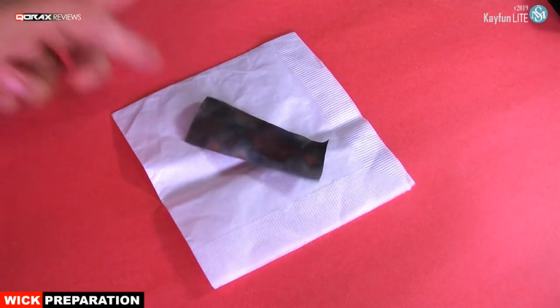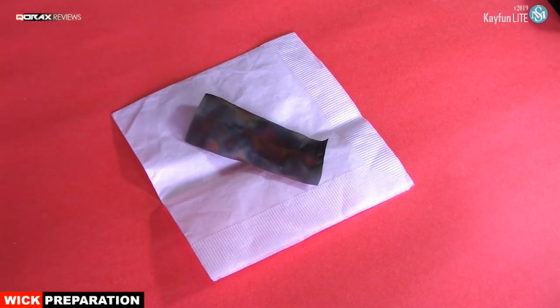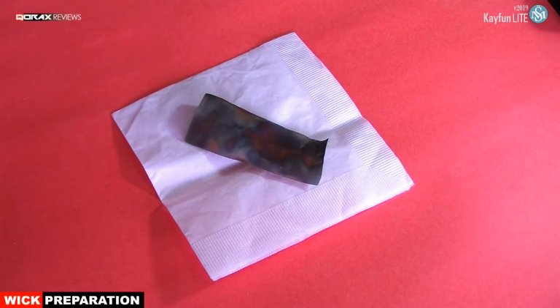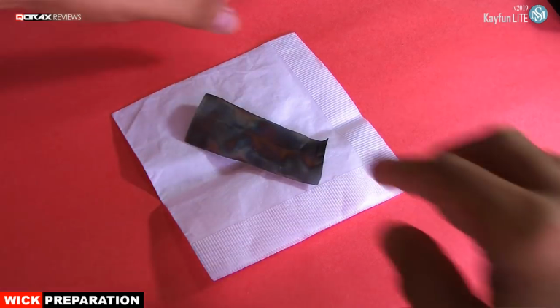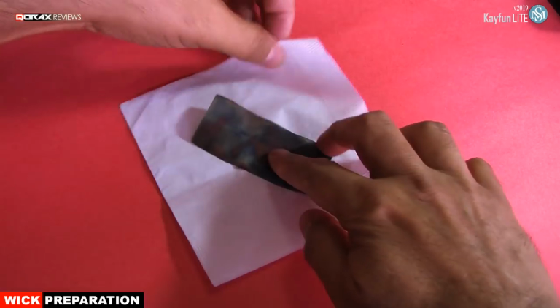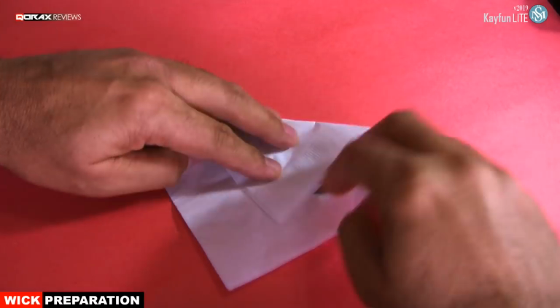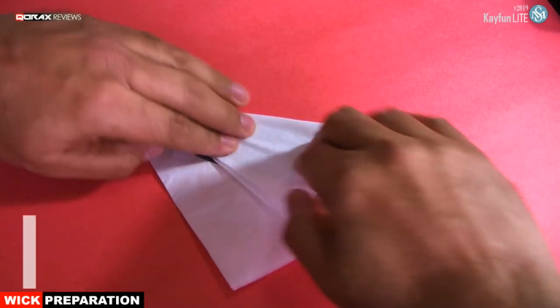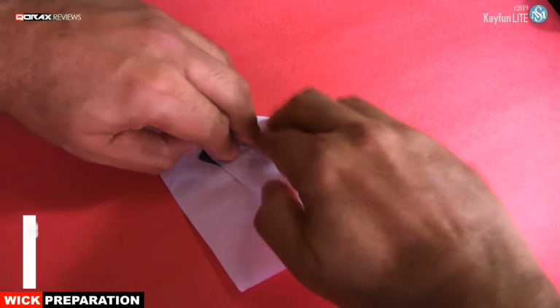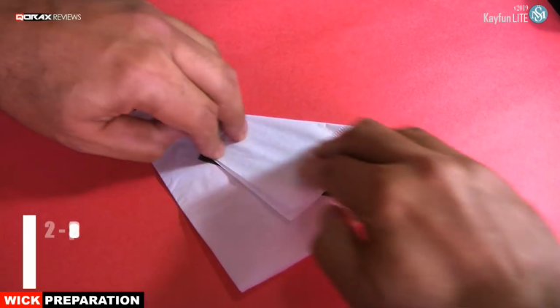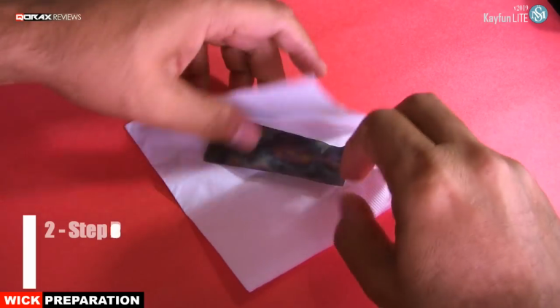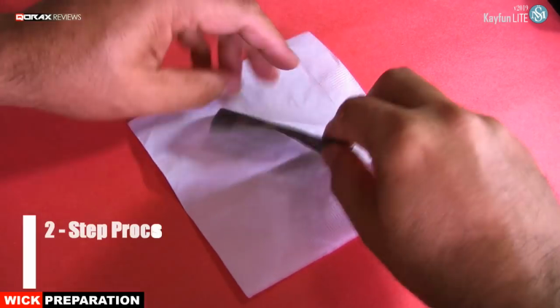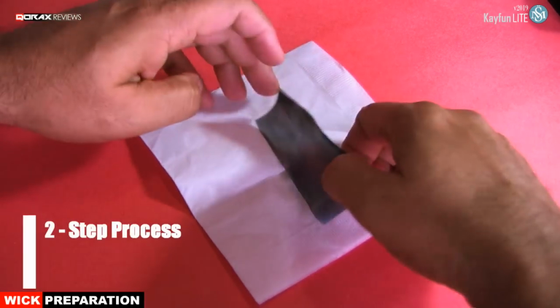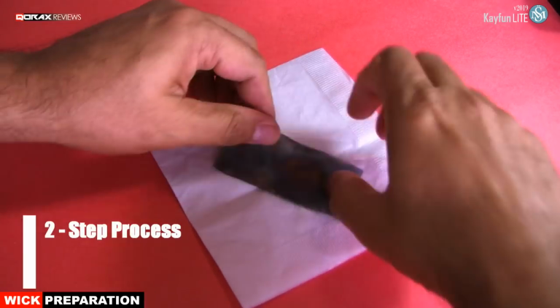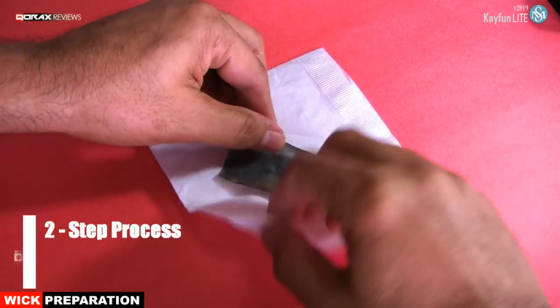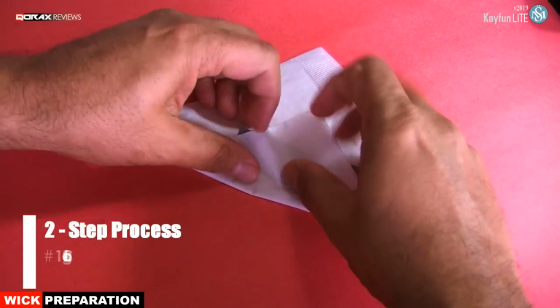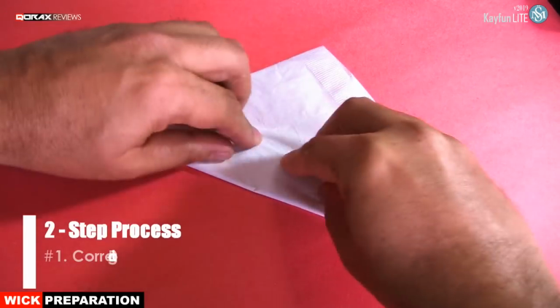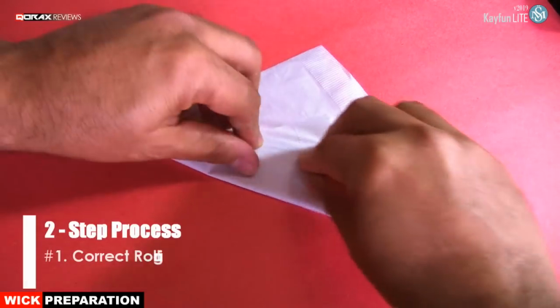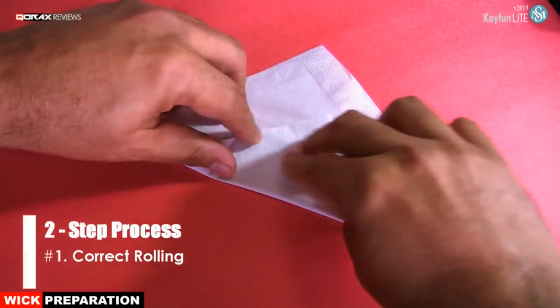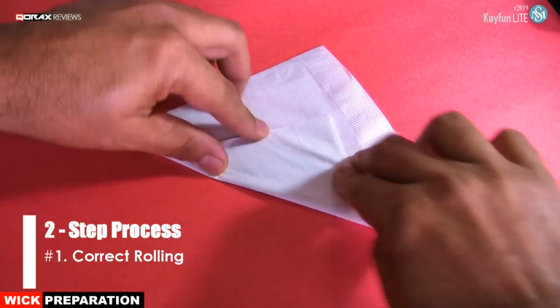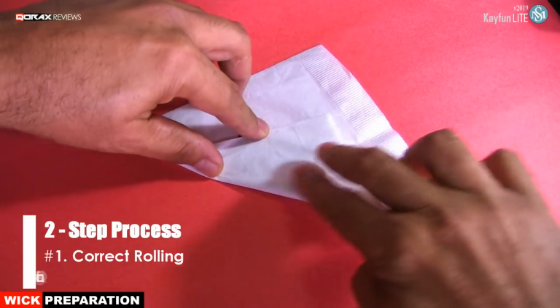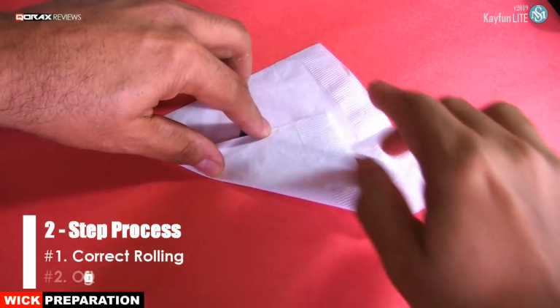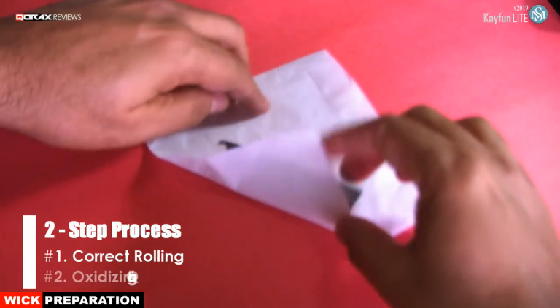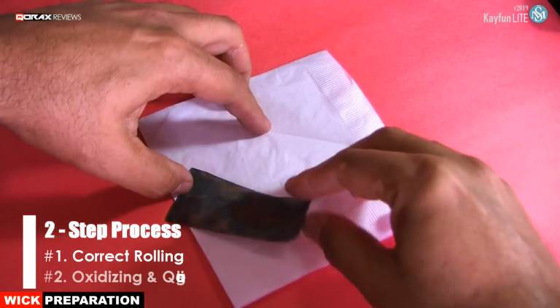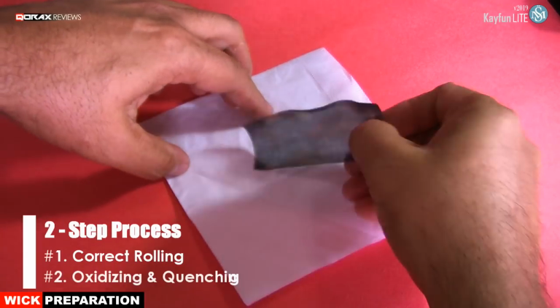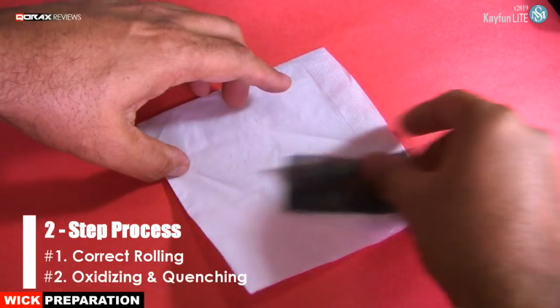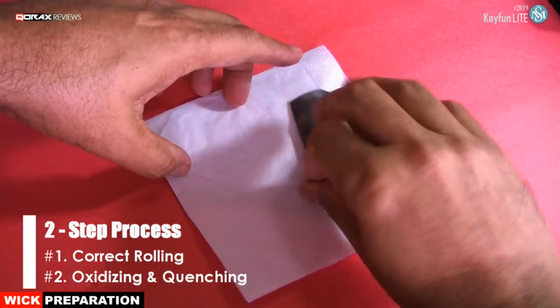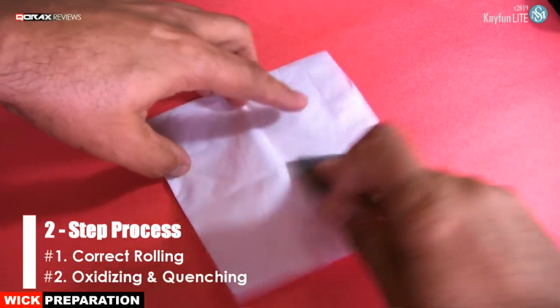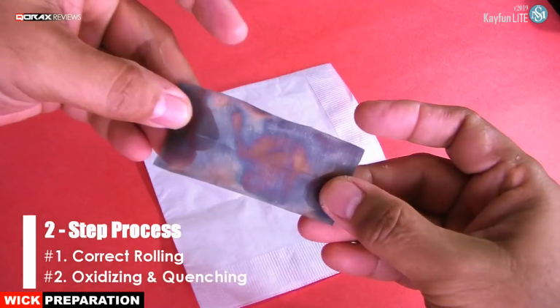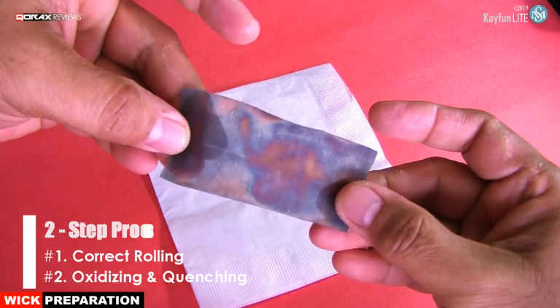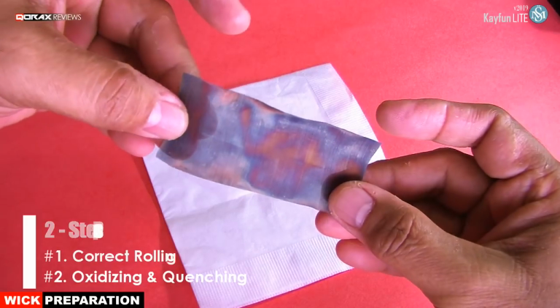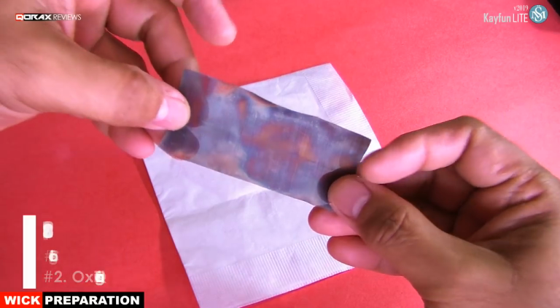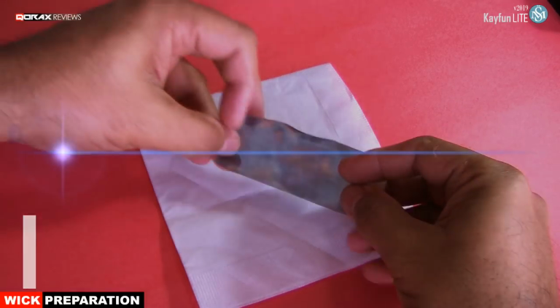Now remember, converting this piece of mesh into a wick has two important steps. One, correctly rolling it. And two, oxidizing and quenching it. Let me explain the steps further.